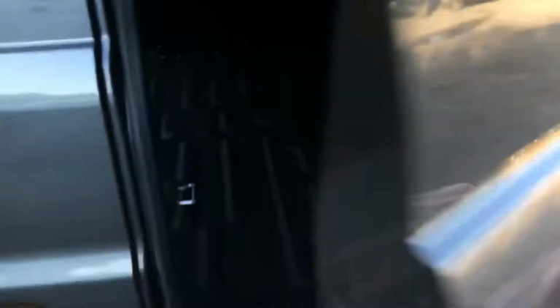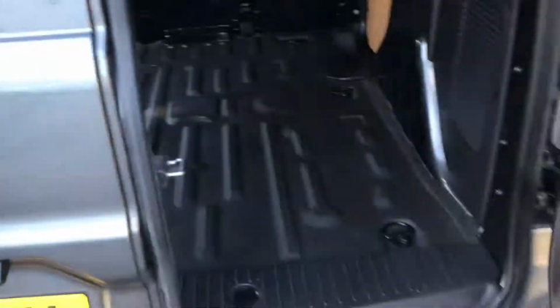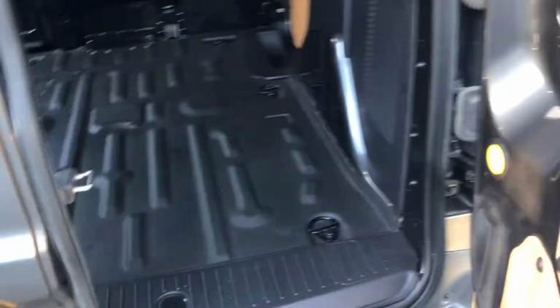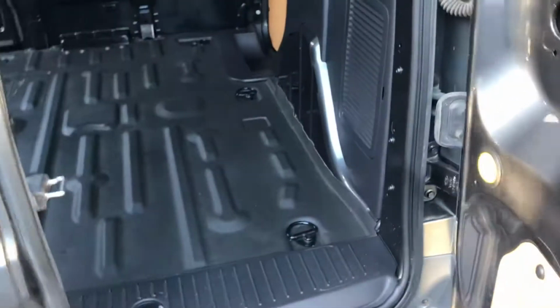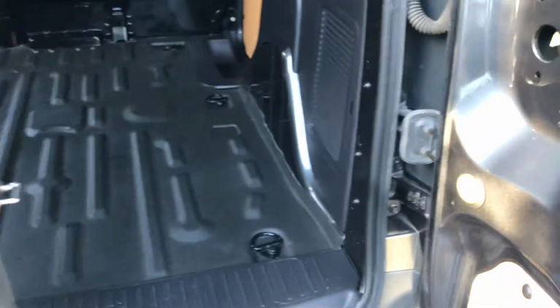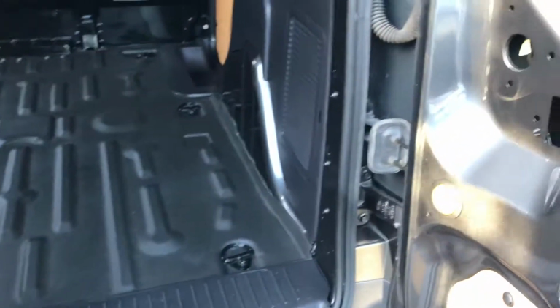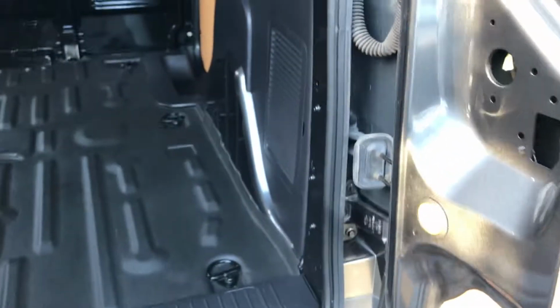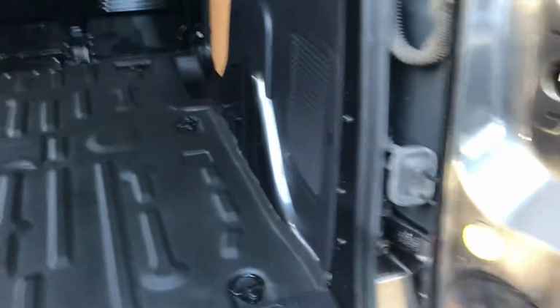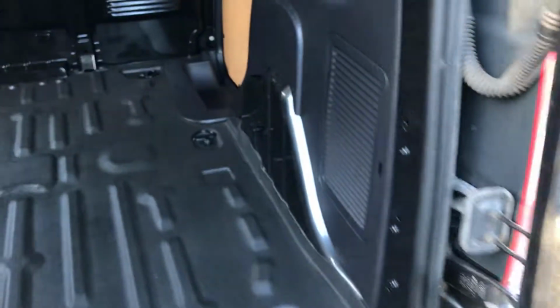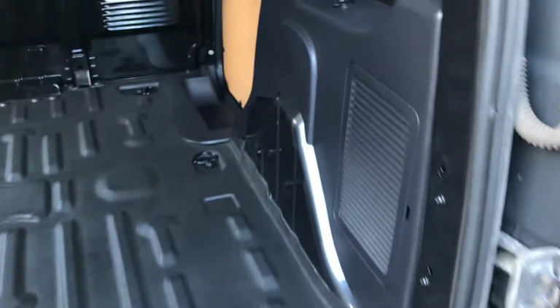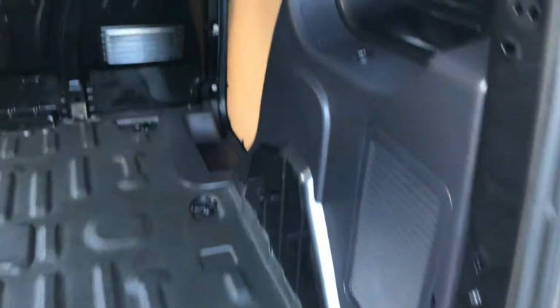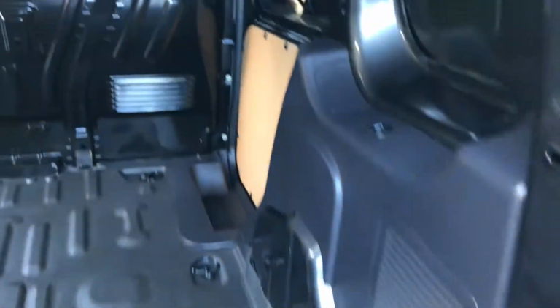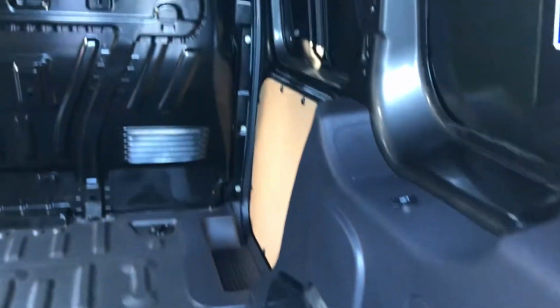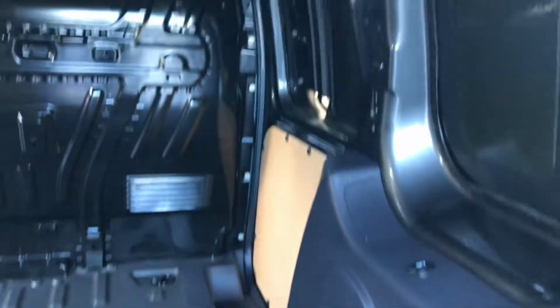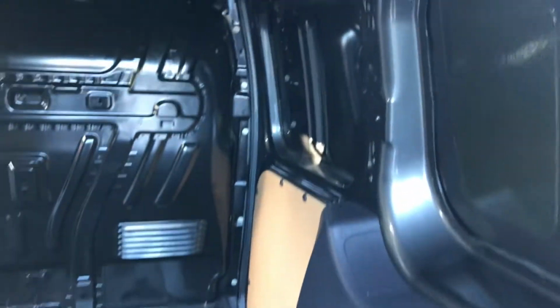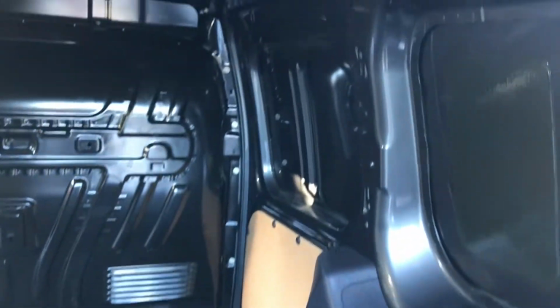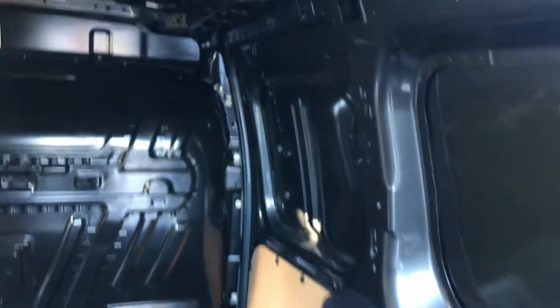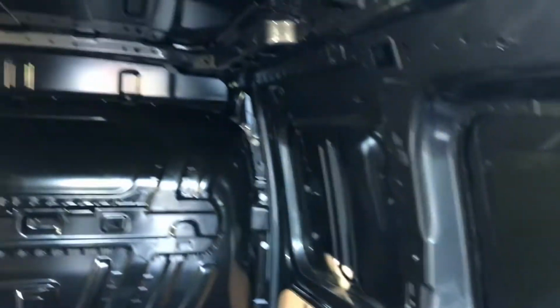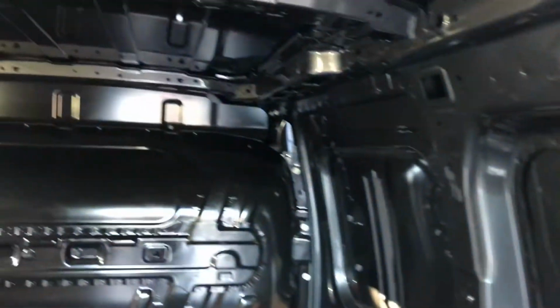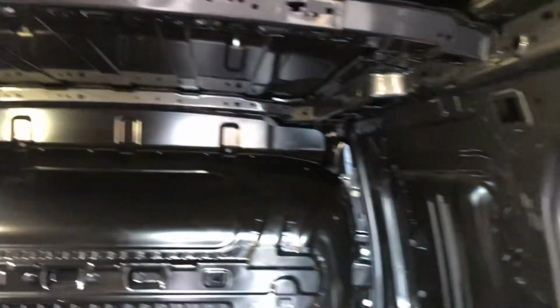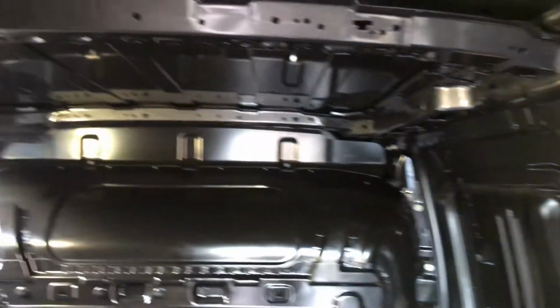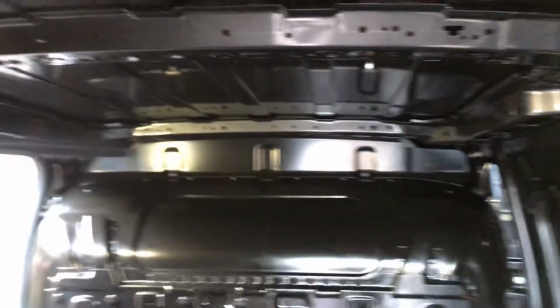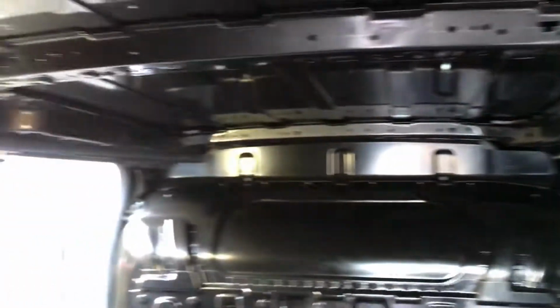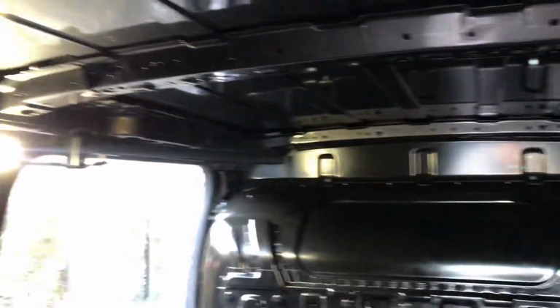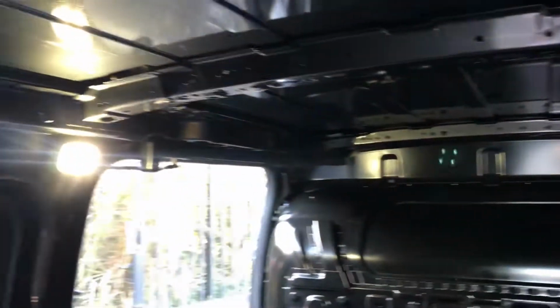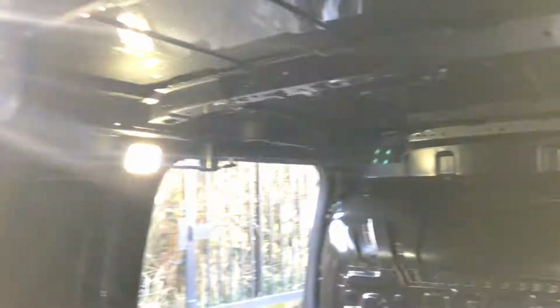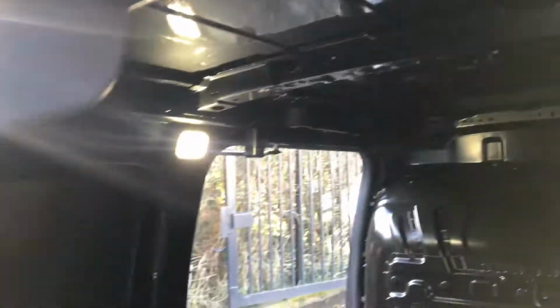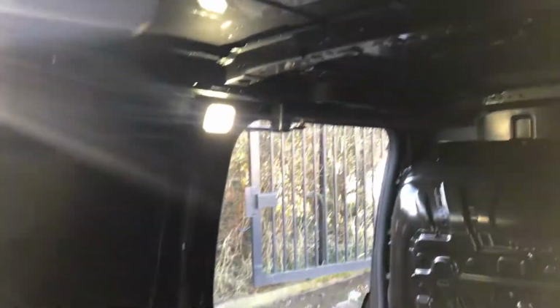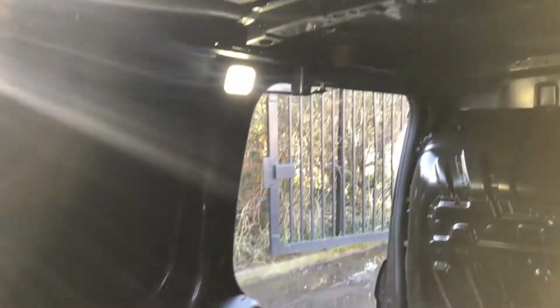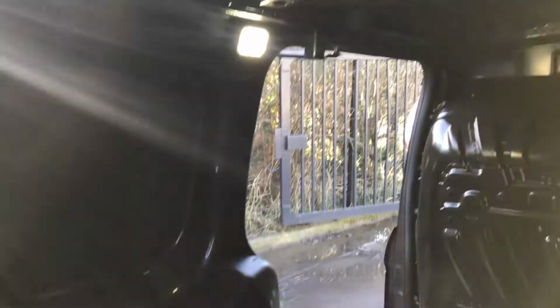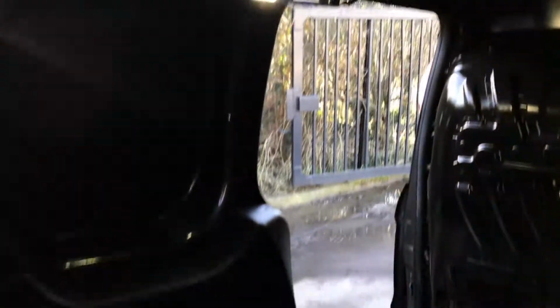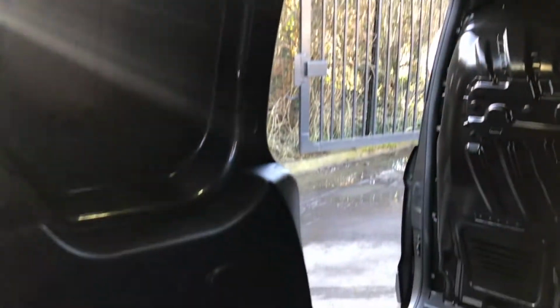Inside it's got the heavy-duty load liner, very clean throughout, and an LED light in there as well.